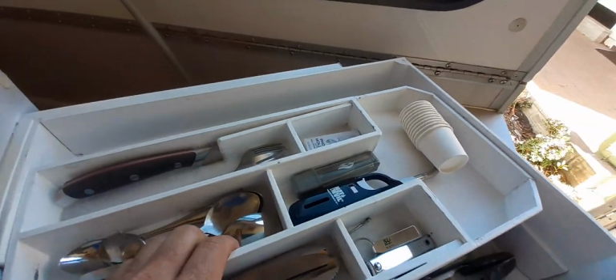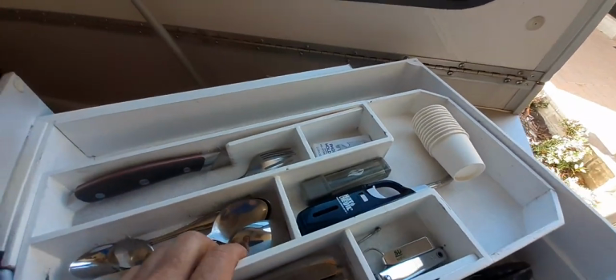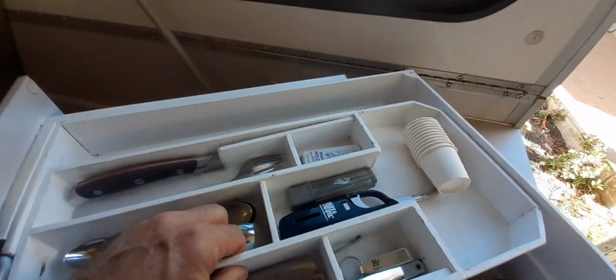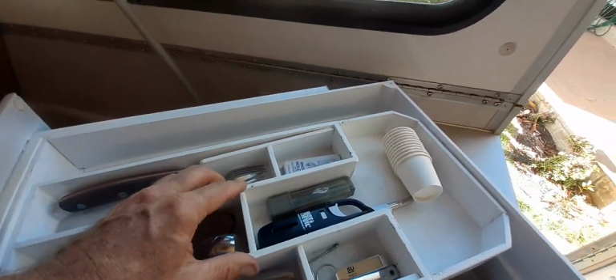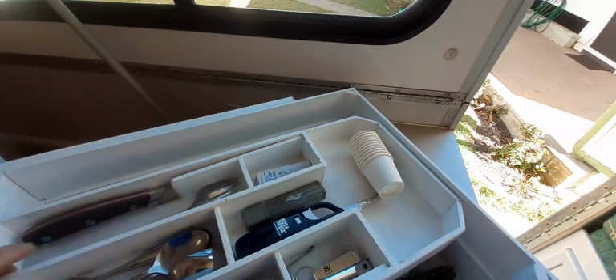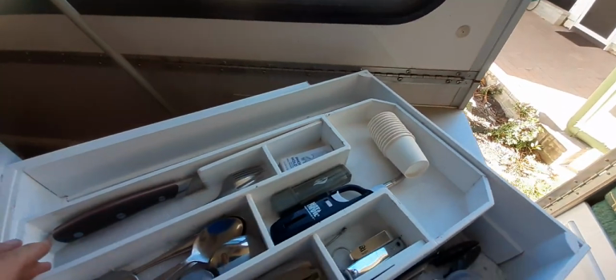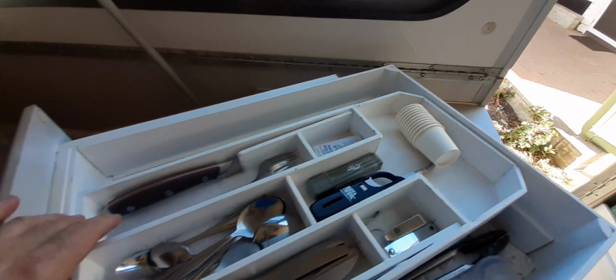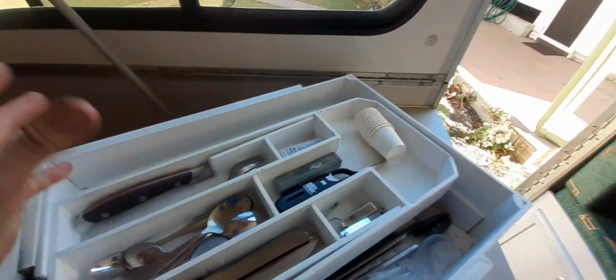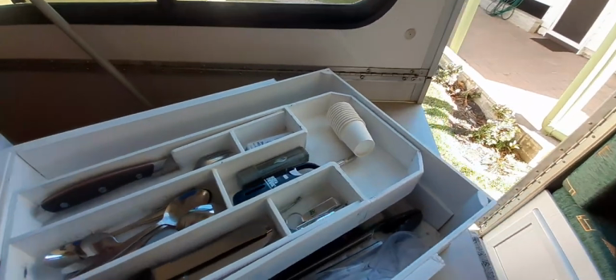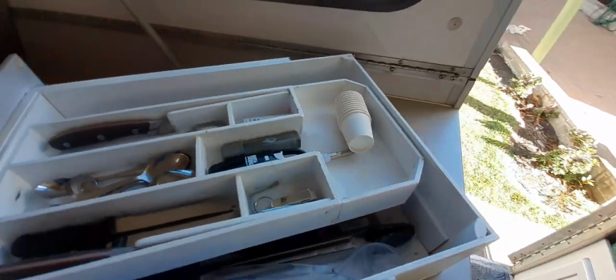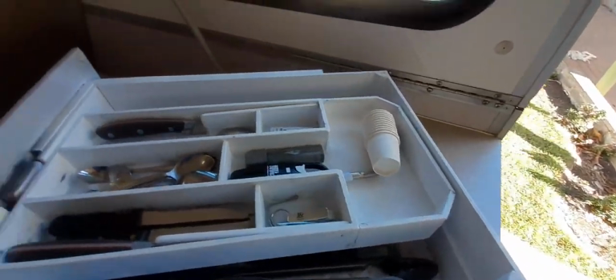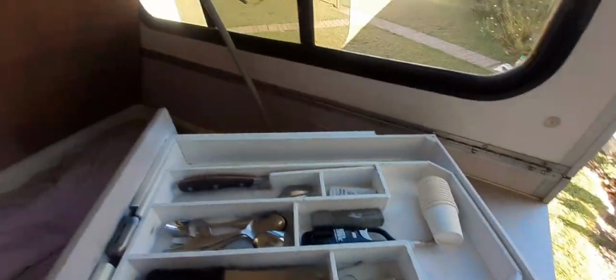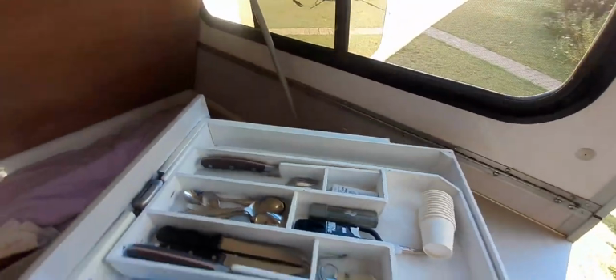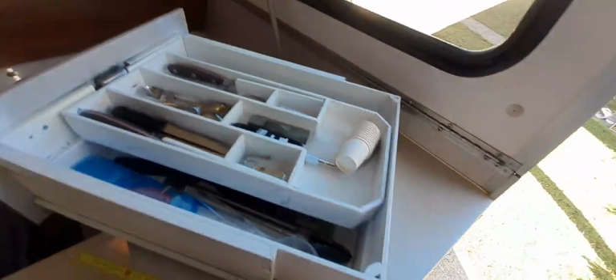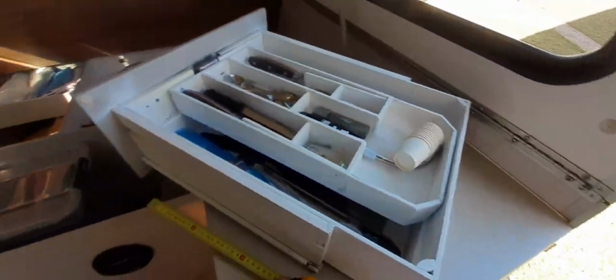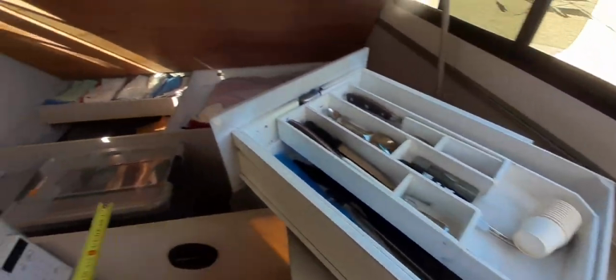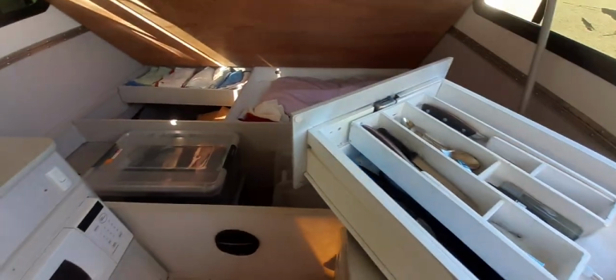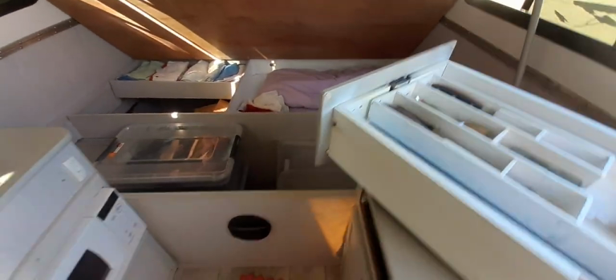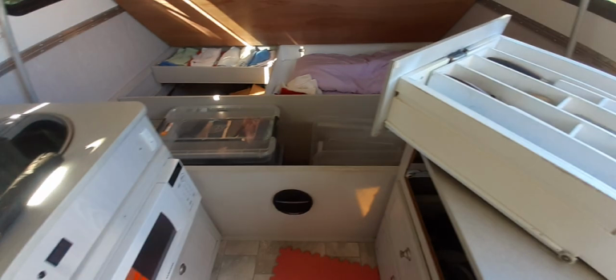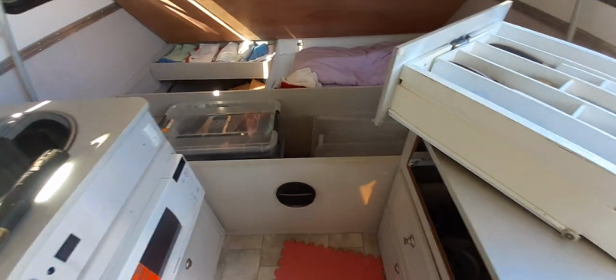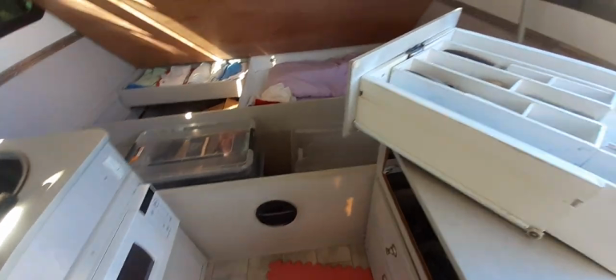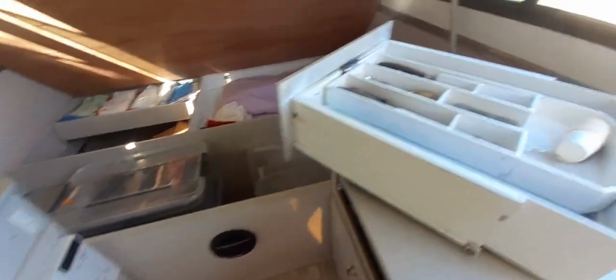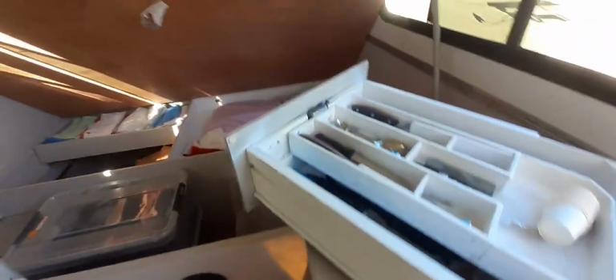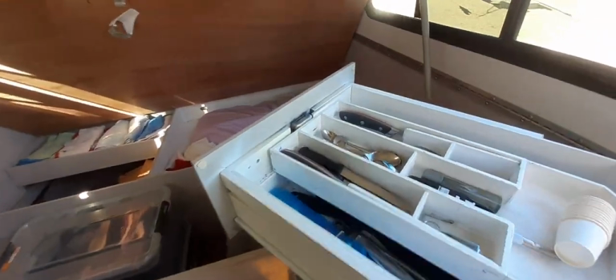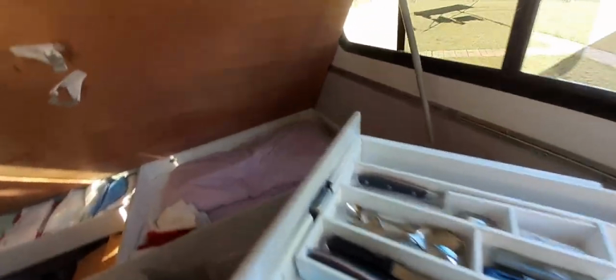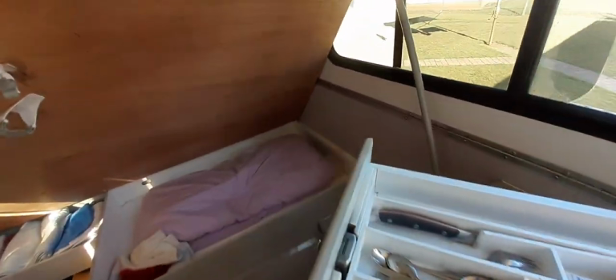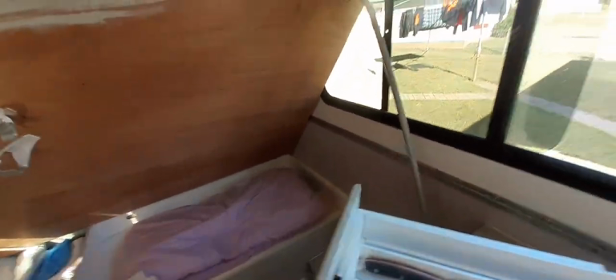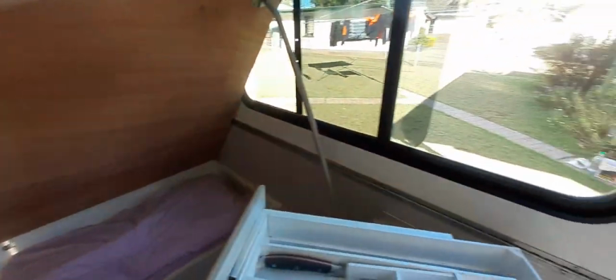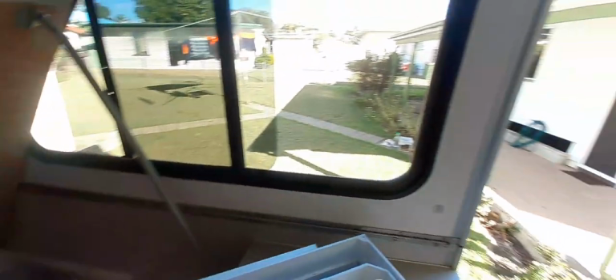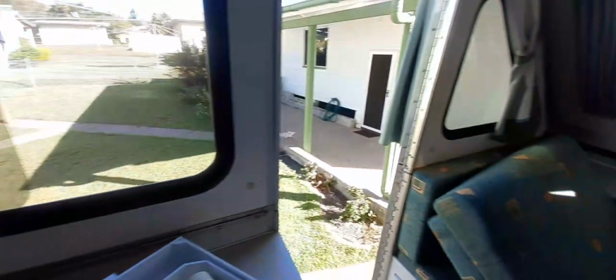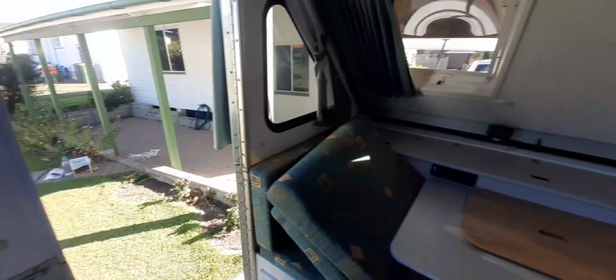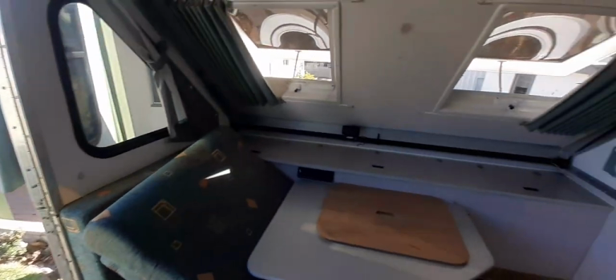I actually got a guy from work to make it for me and it all fits in there perfectly. I've done about 10,000 k's of bouncing around and it all works bloody great. A bit of dust gets in but otherwise it's all good.